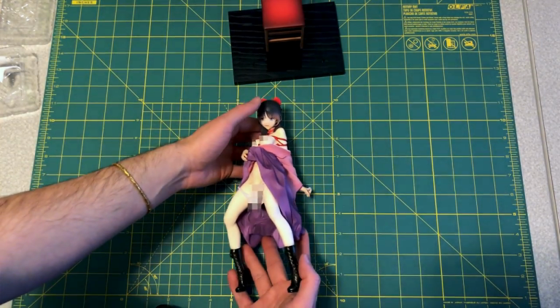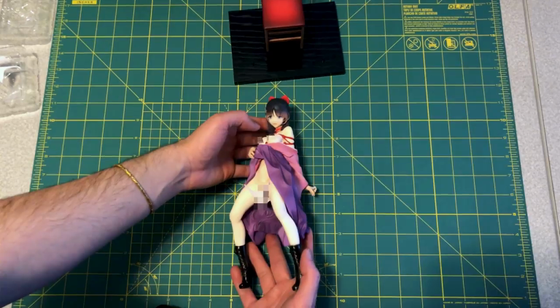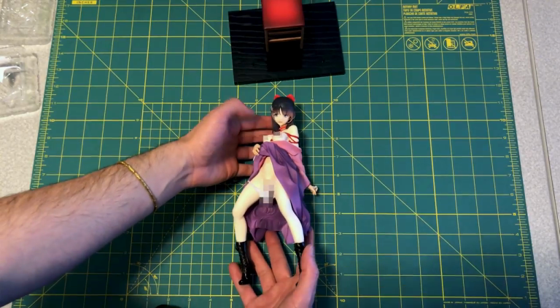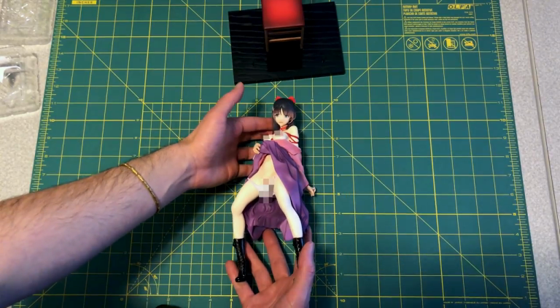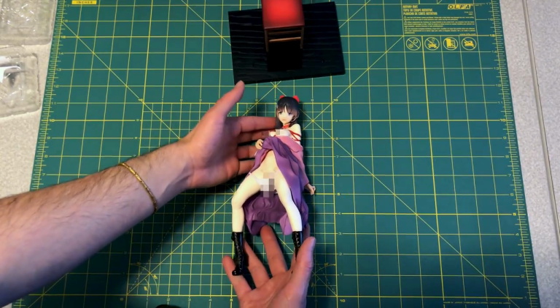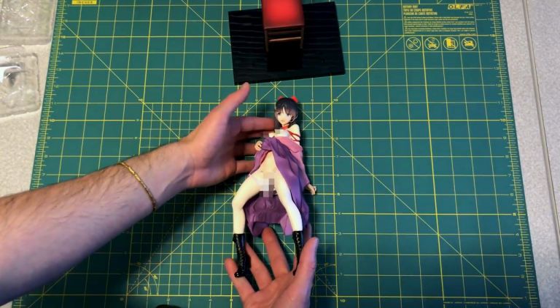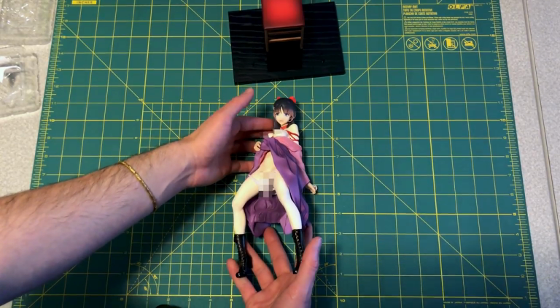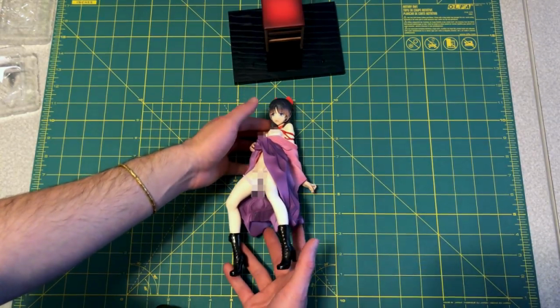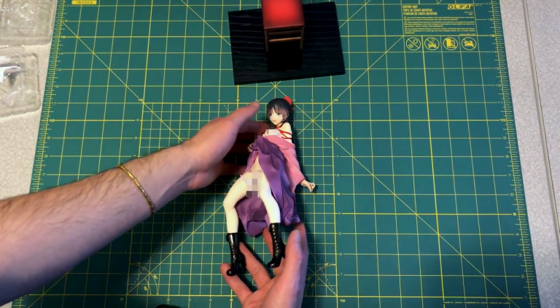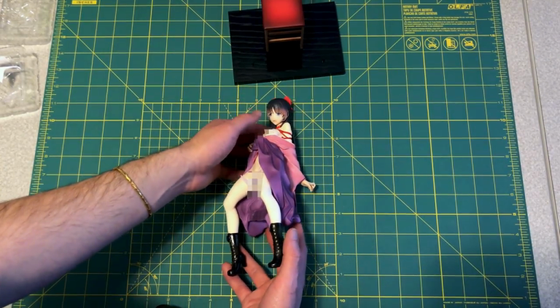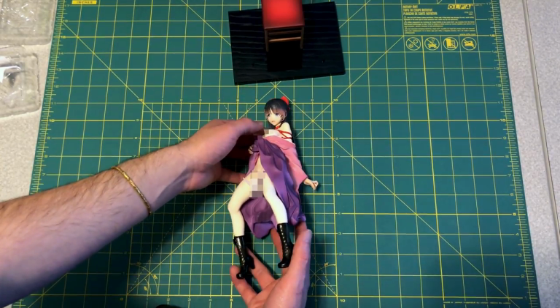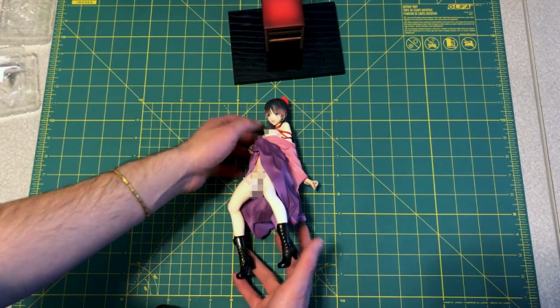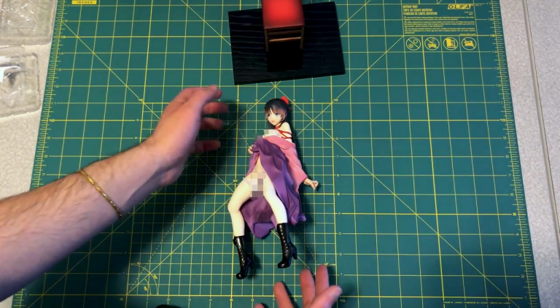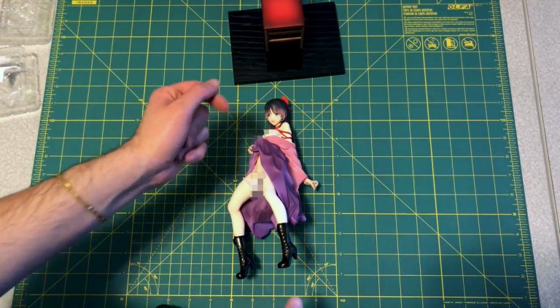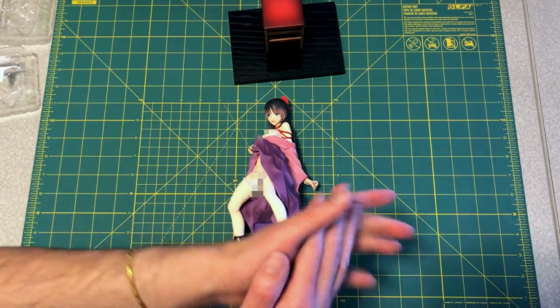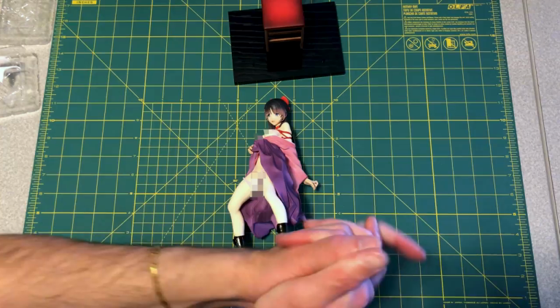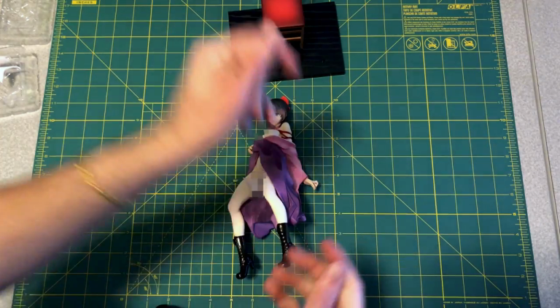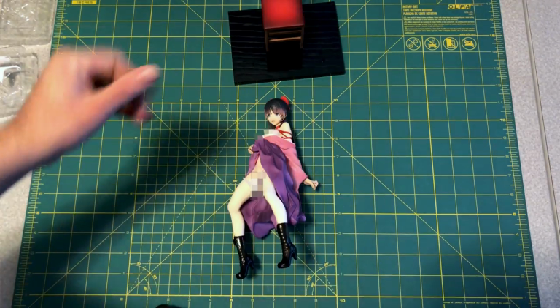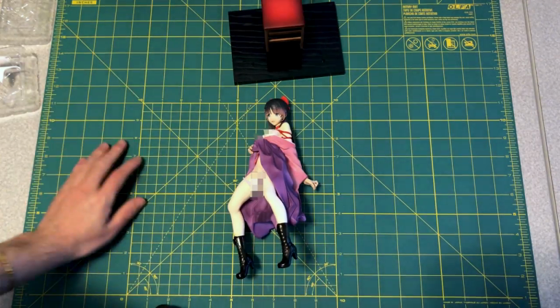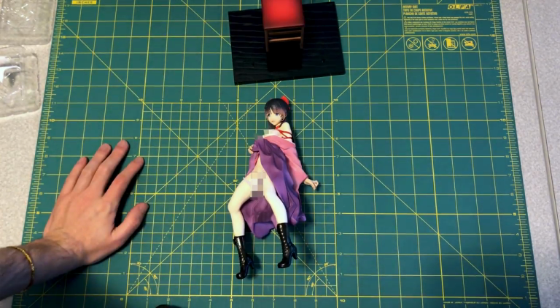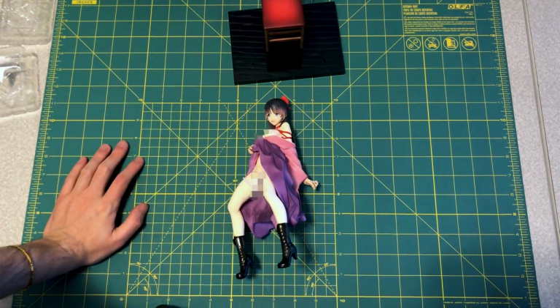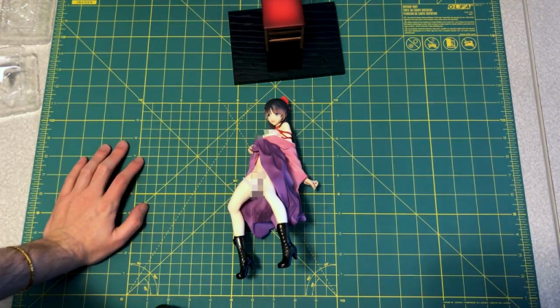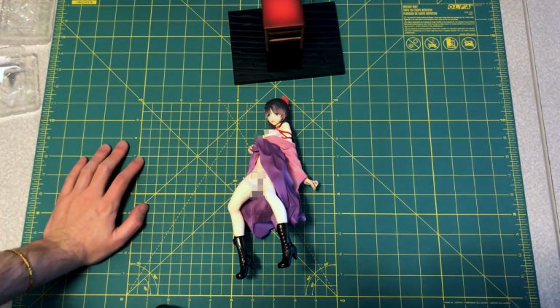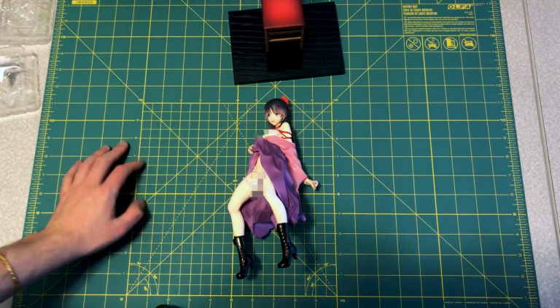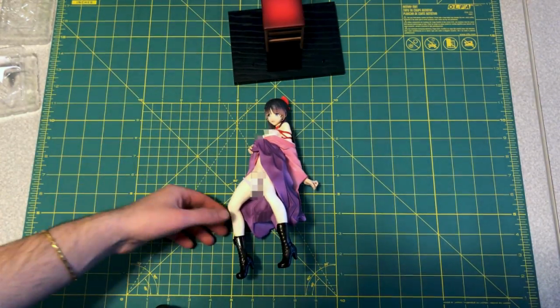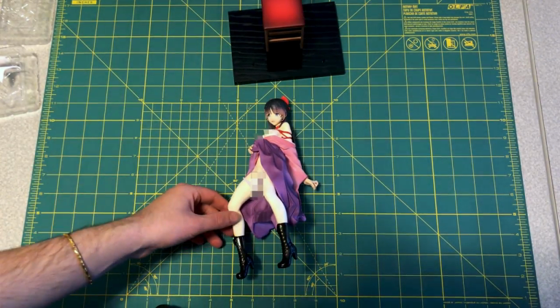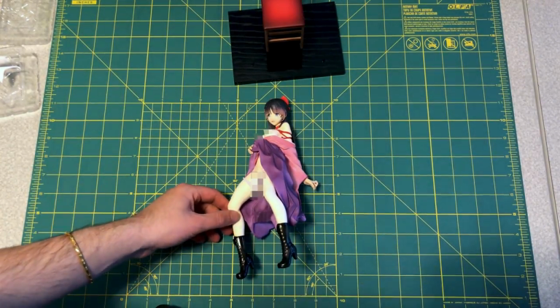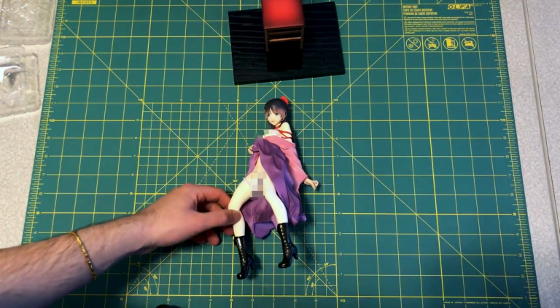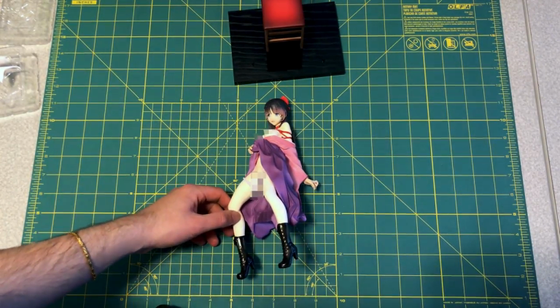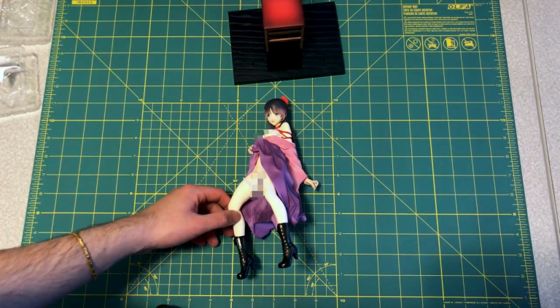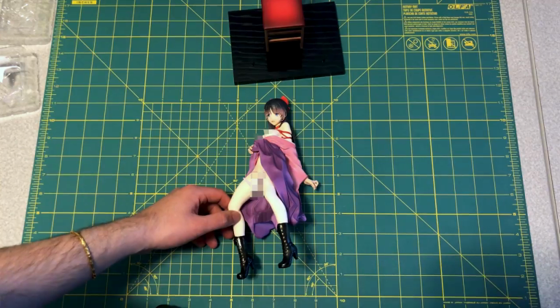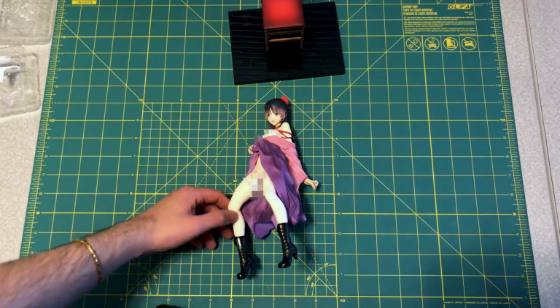Anyway guys, I'll probably have a full review of this figure eventually. Just been super busy. Hope you guys enjoyed this, and I'll catch you guys next time.